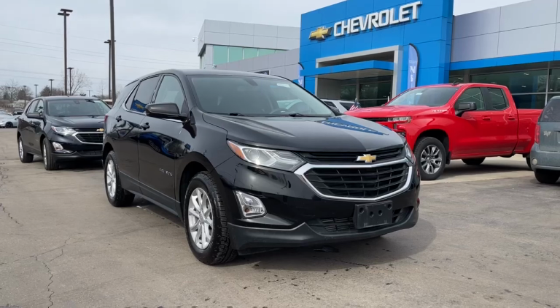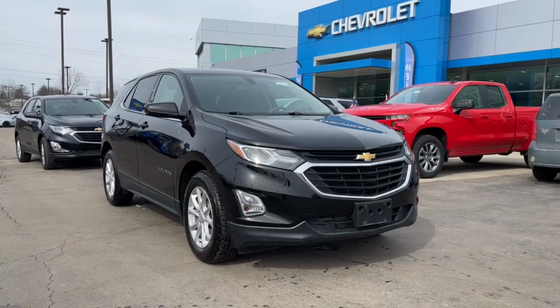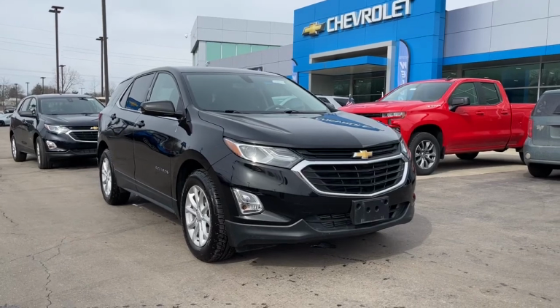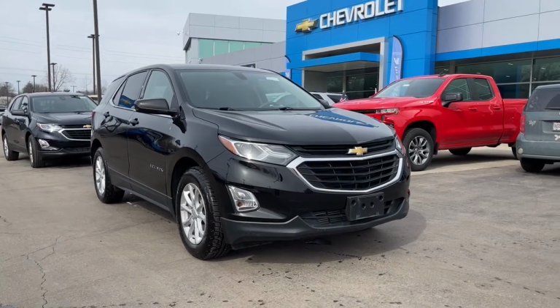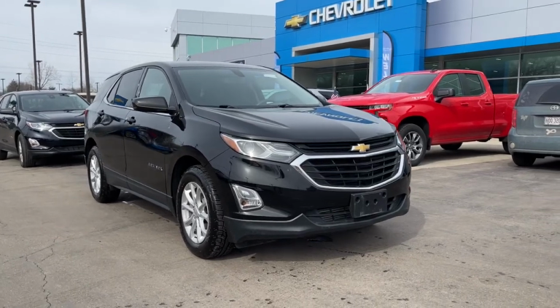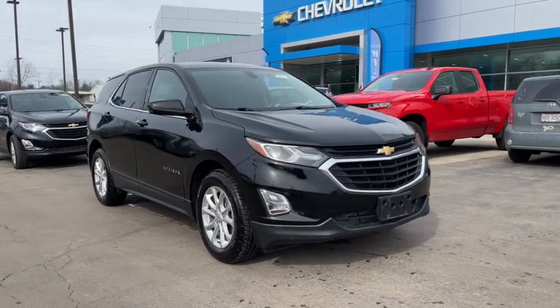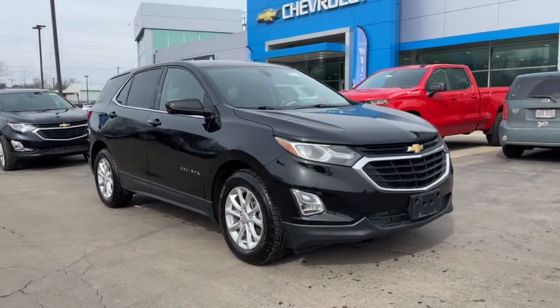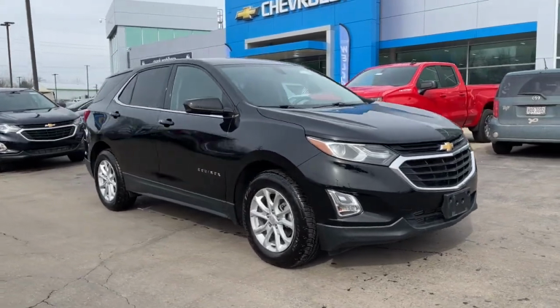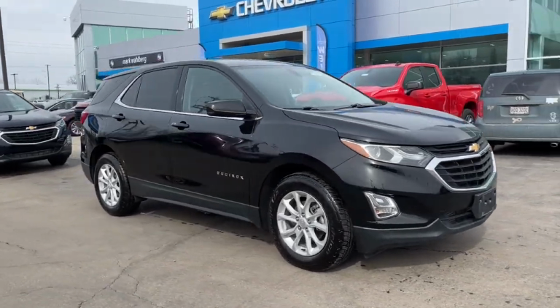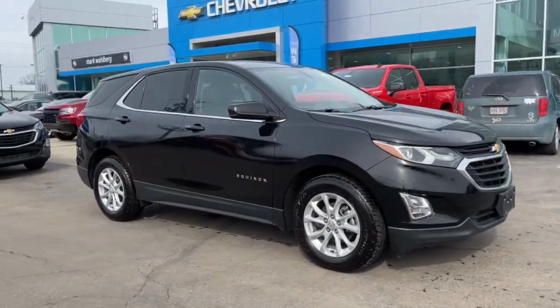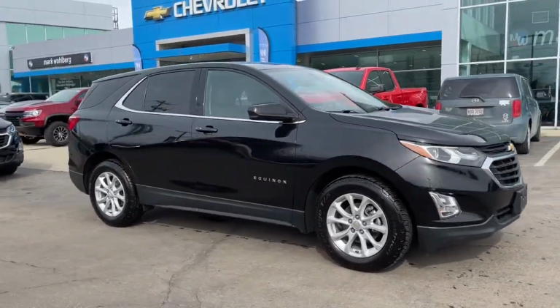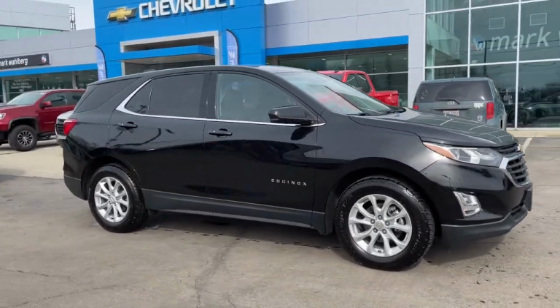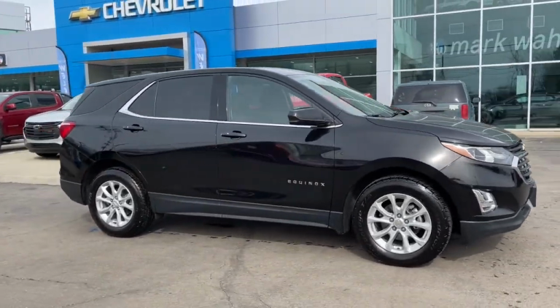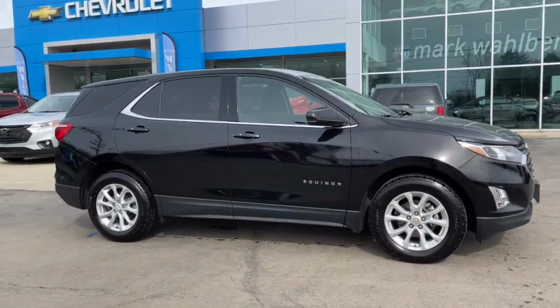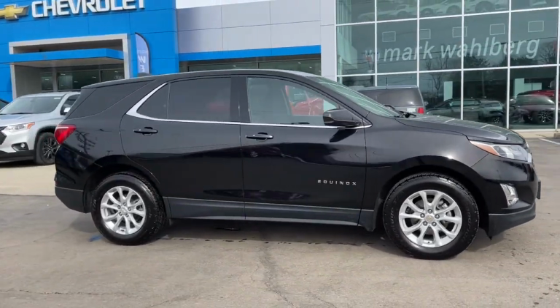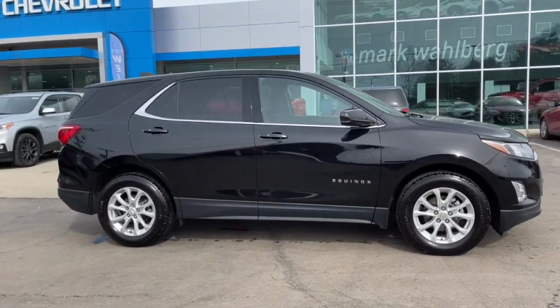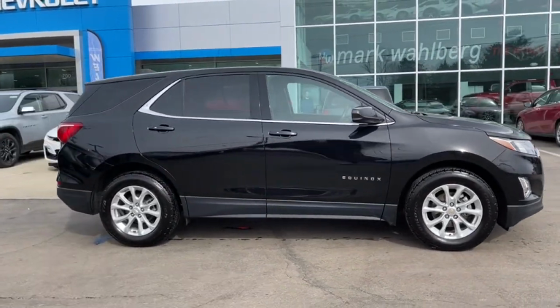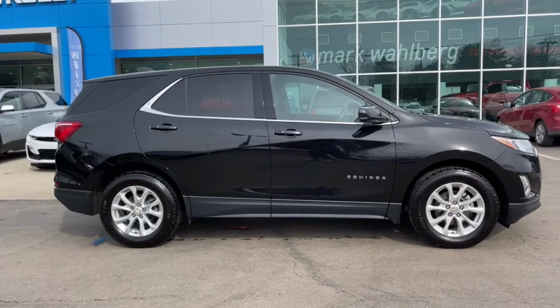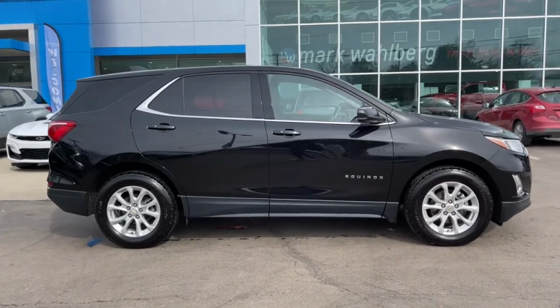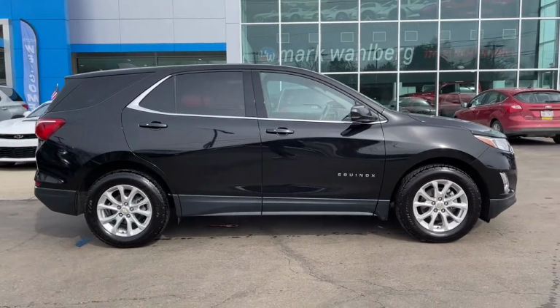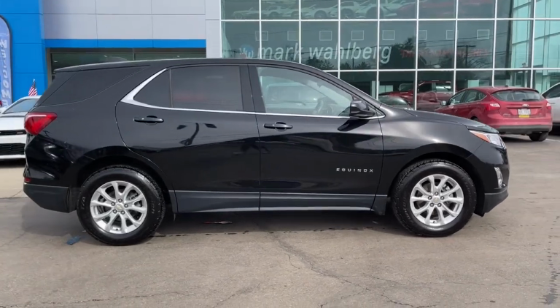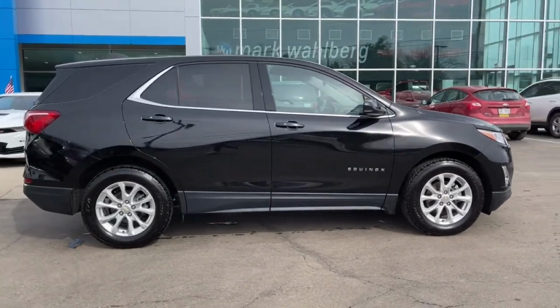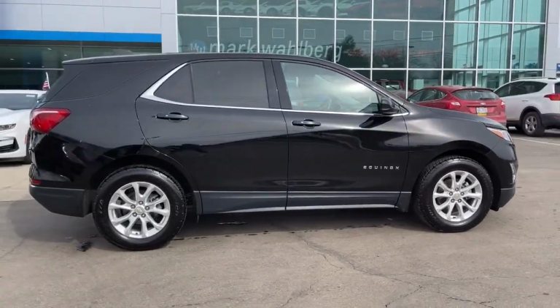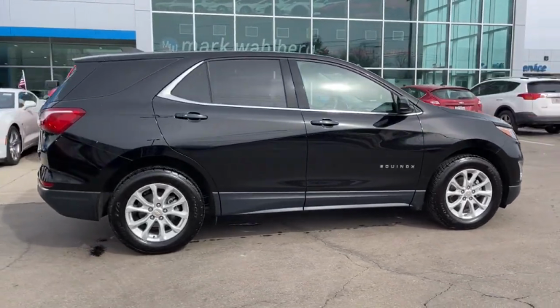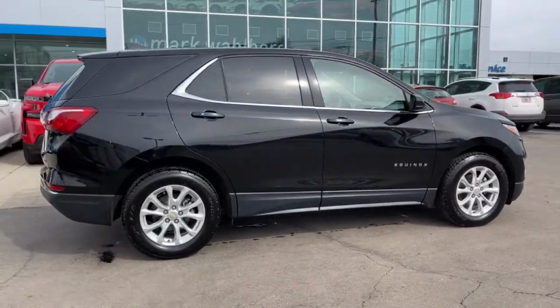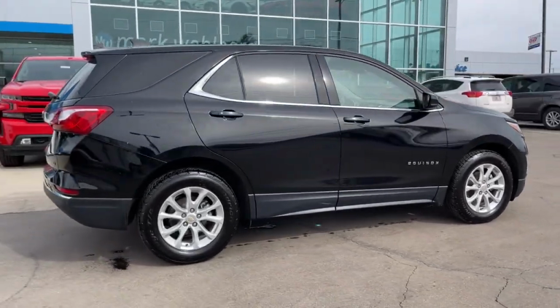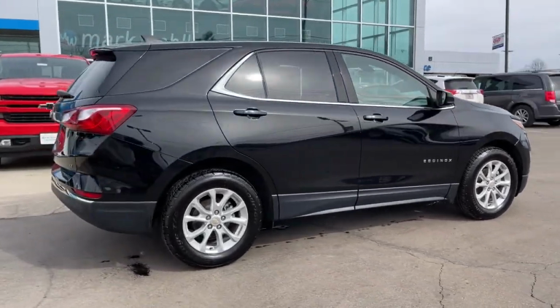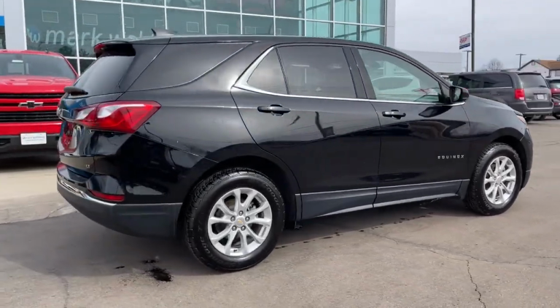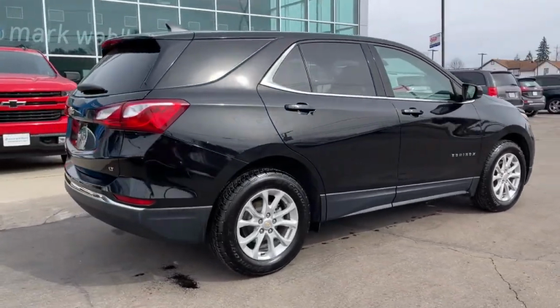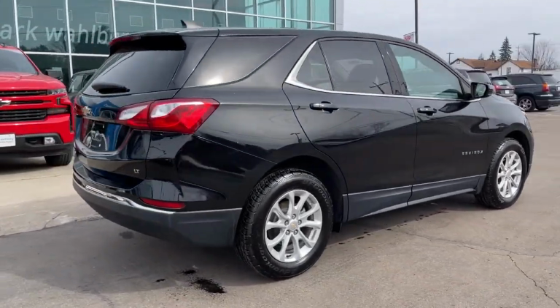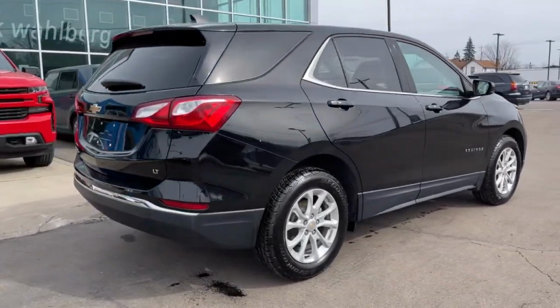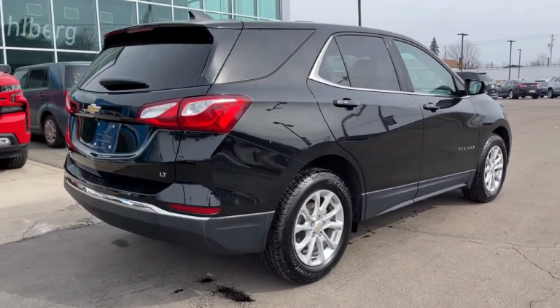Introducing the 2018 Chevrolet Equinox. With less than 45,000 miles on the odometer, this vehicle stands out from the rest.